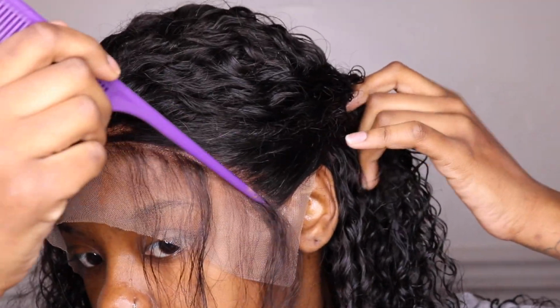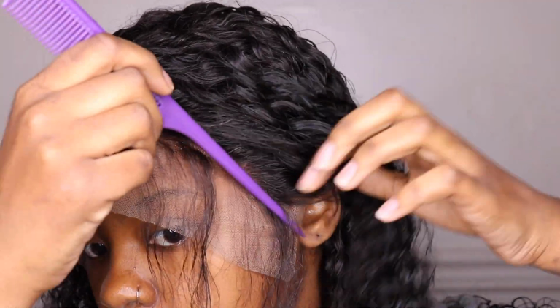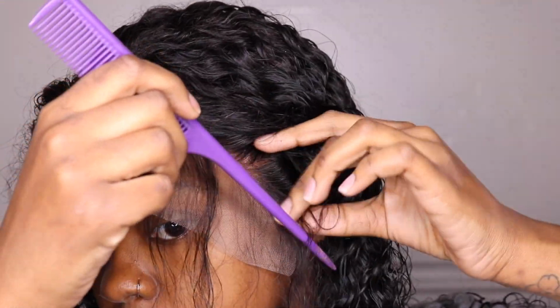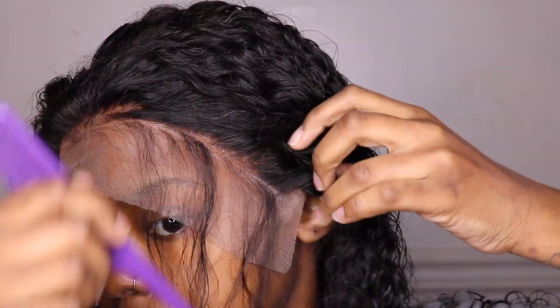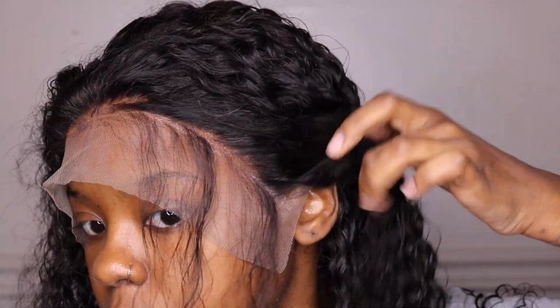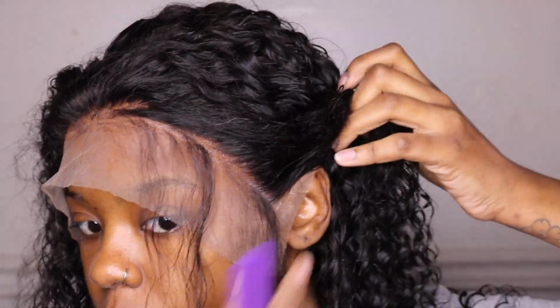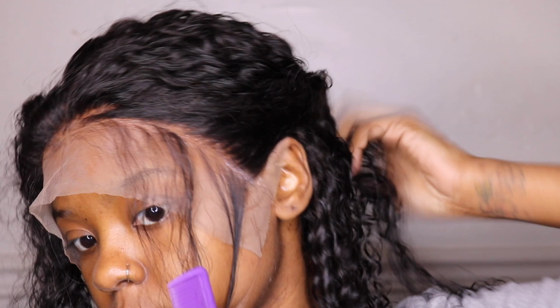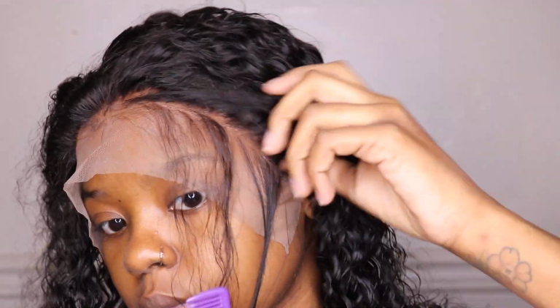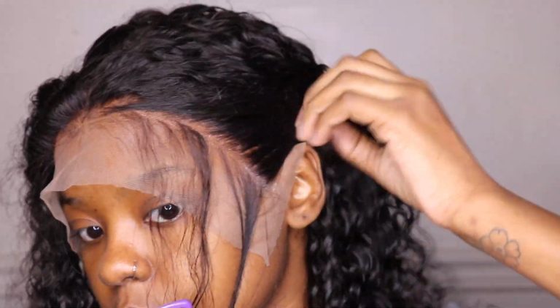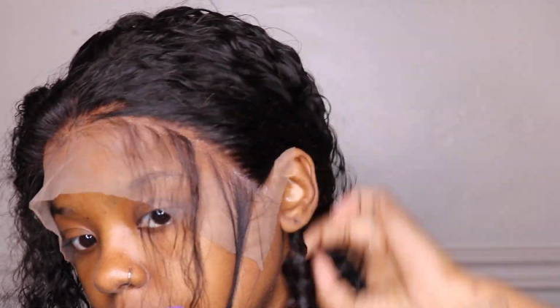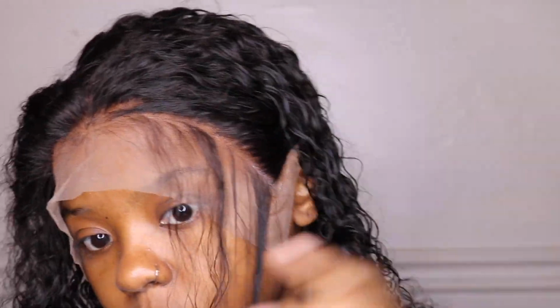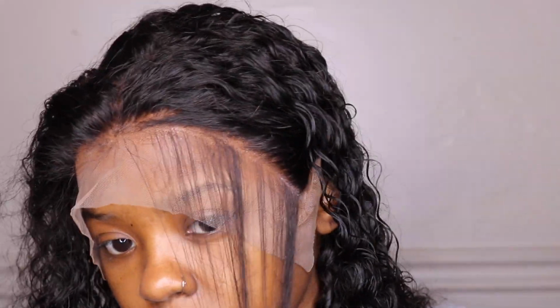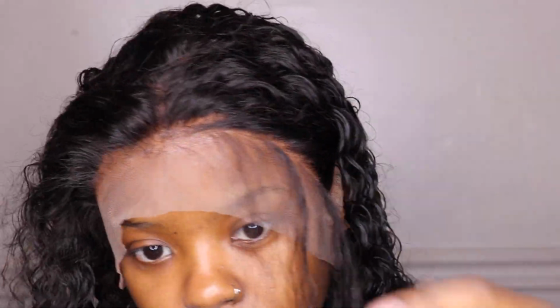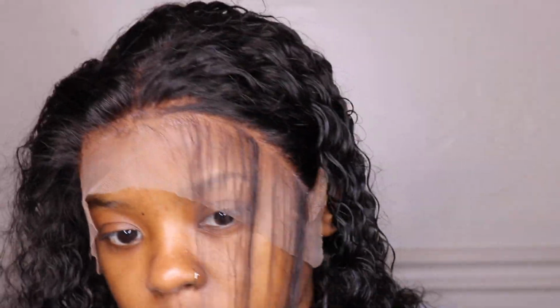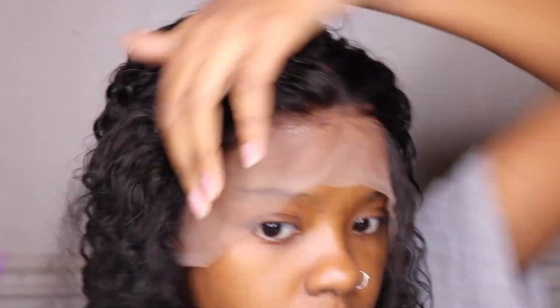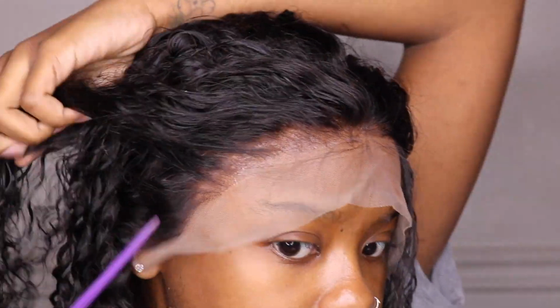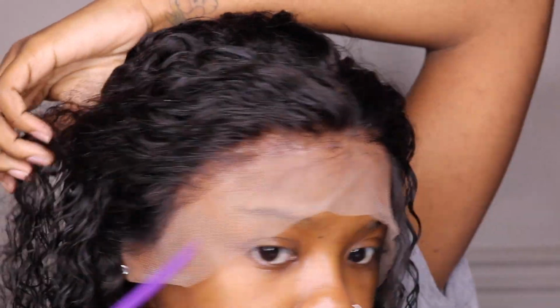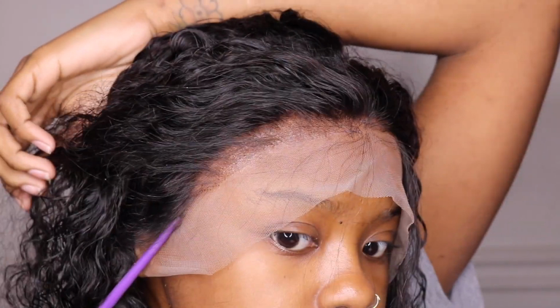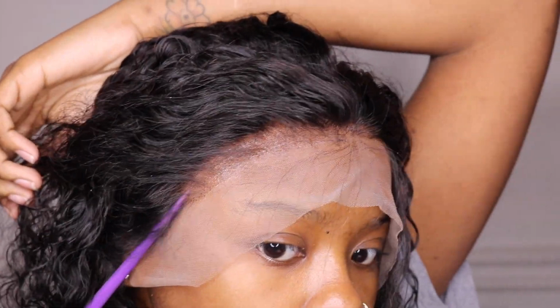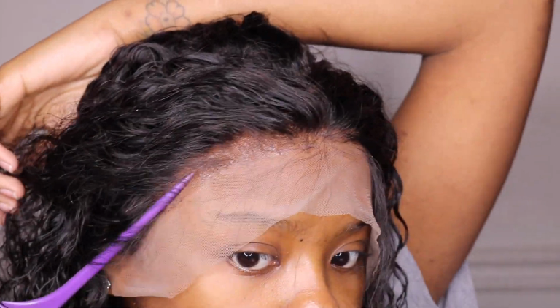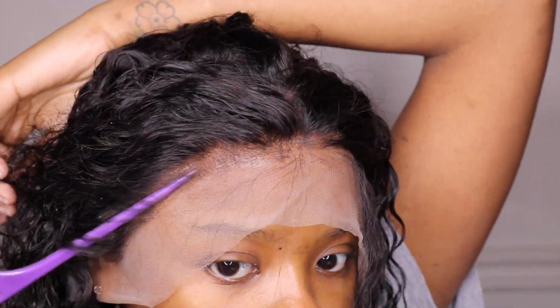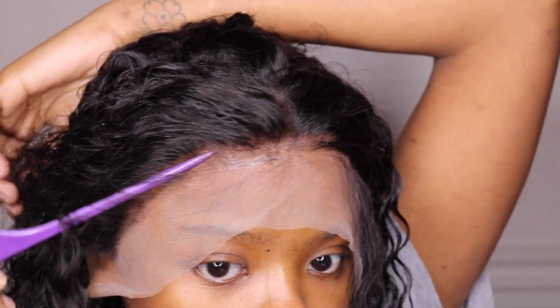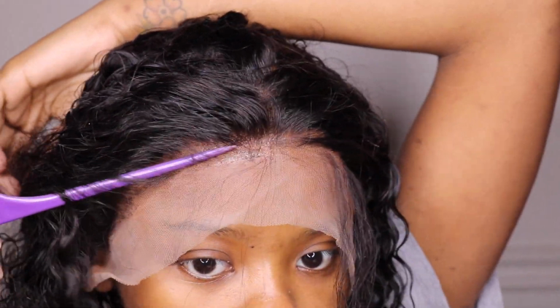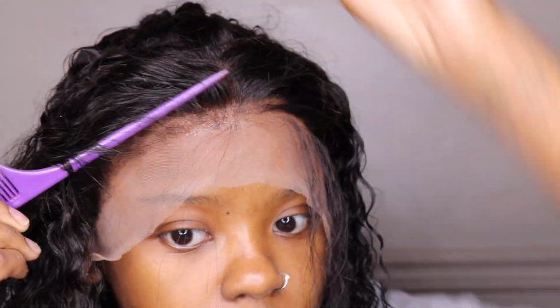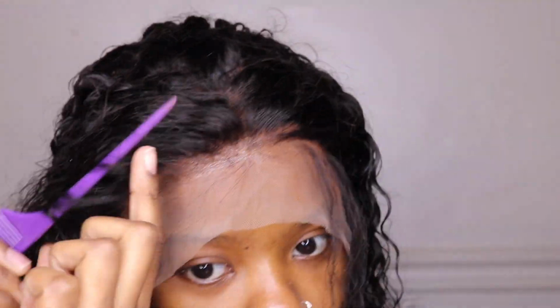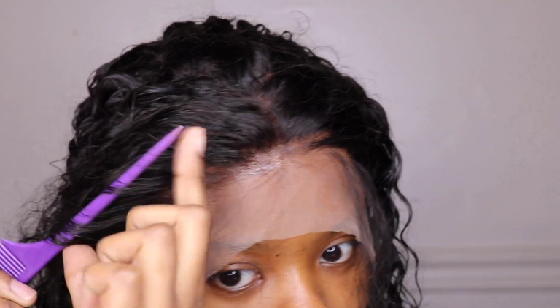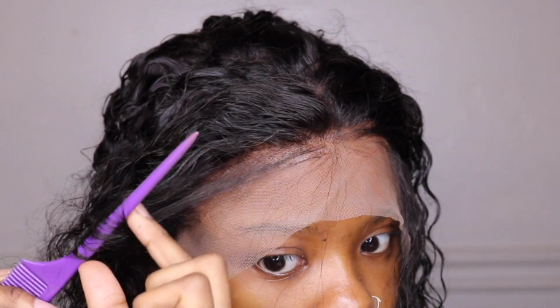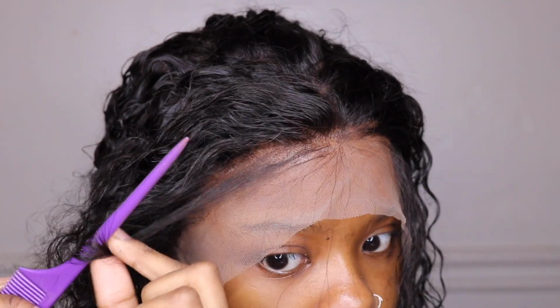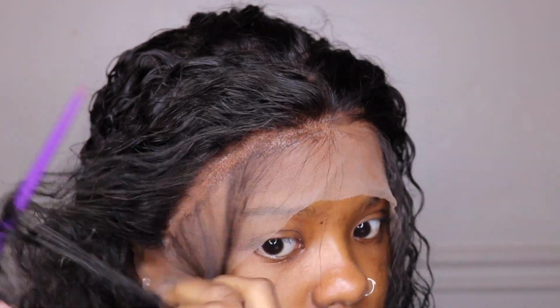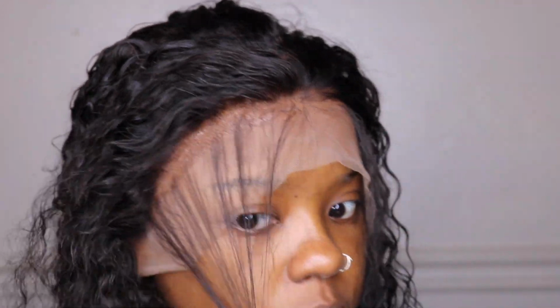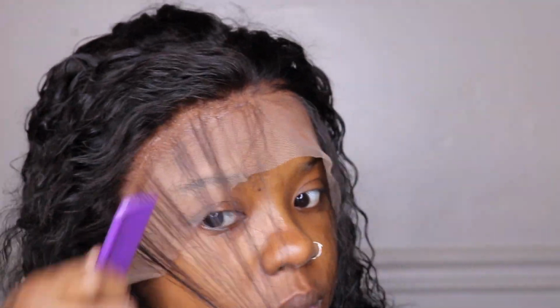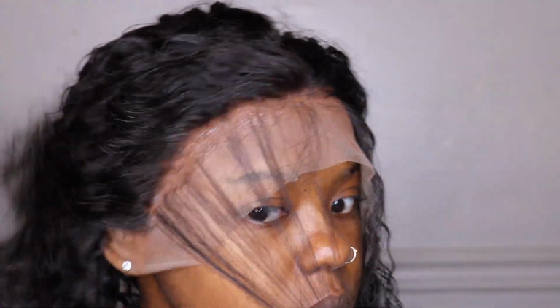Make sure it's thin because if it's too thick, your baby hairs will look real thick and chunky and nasty. Thin layer, please.